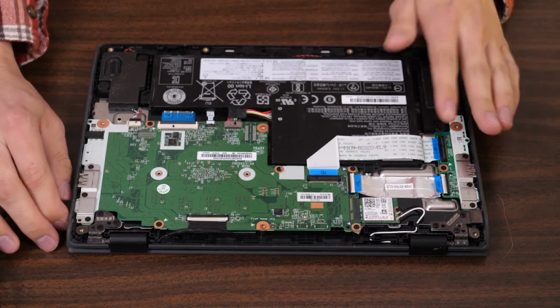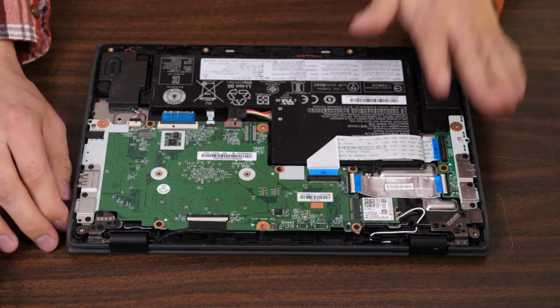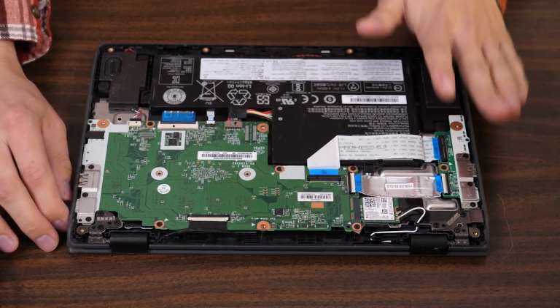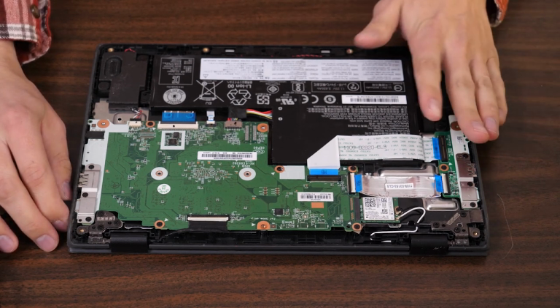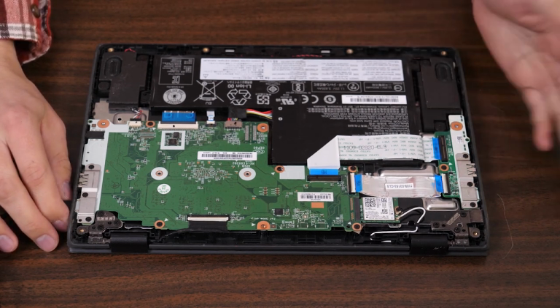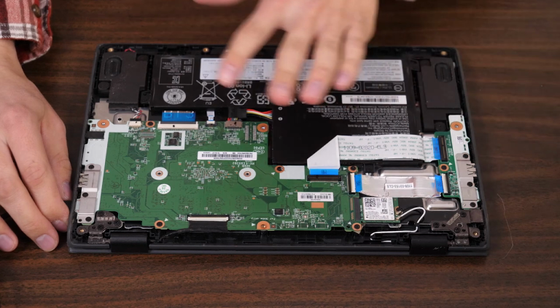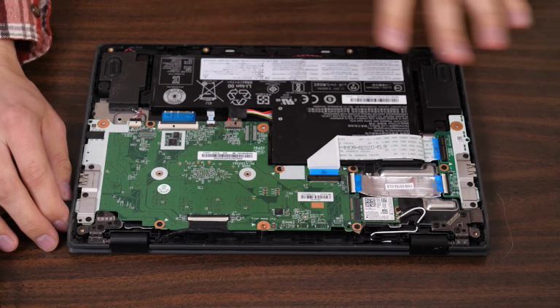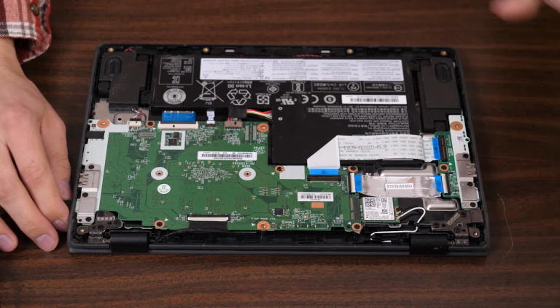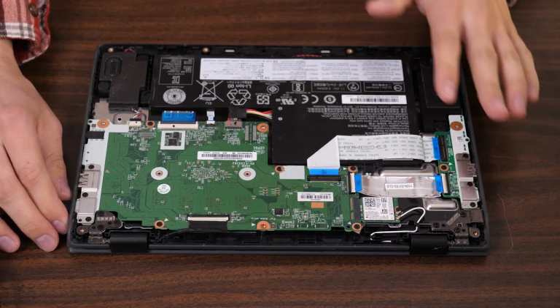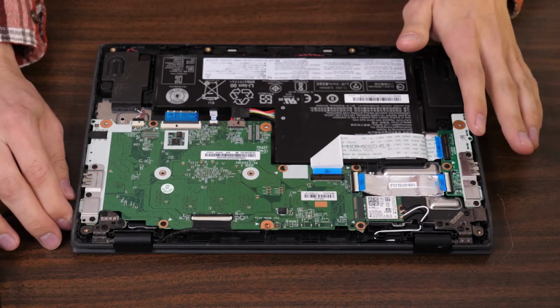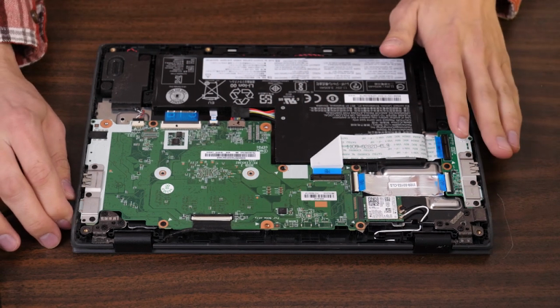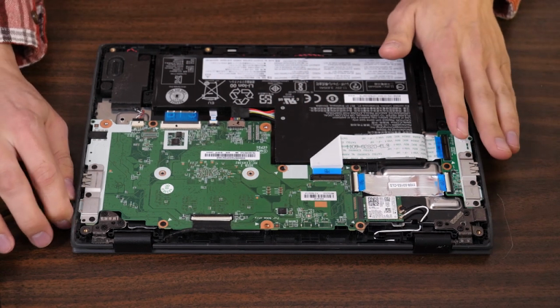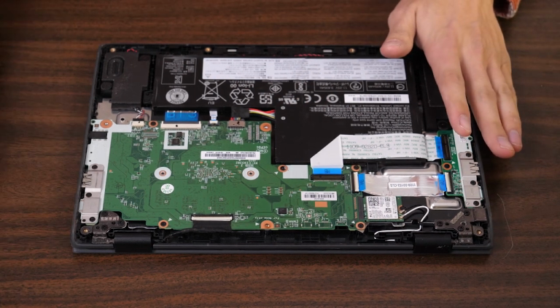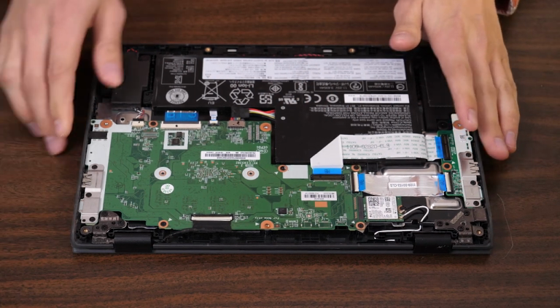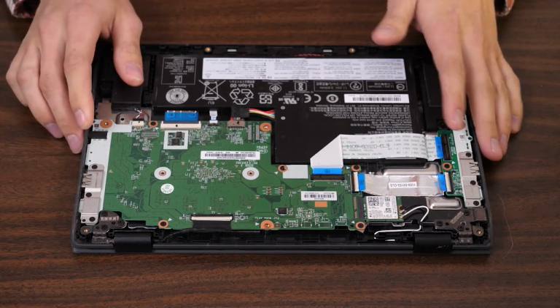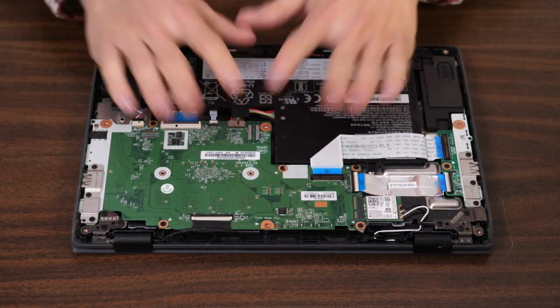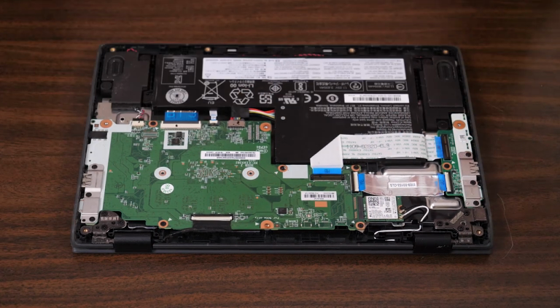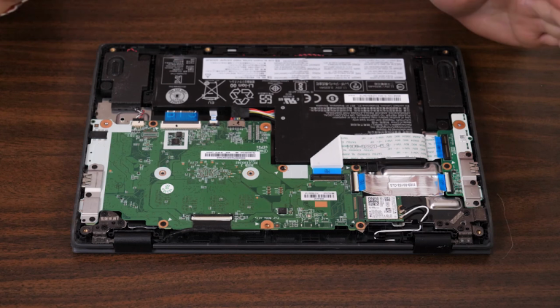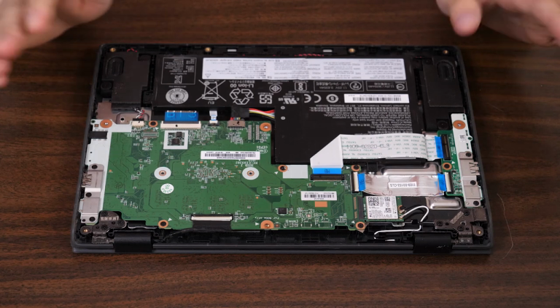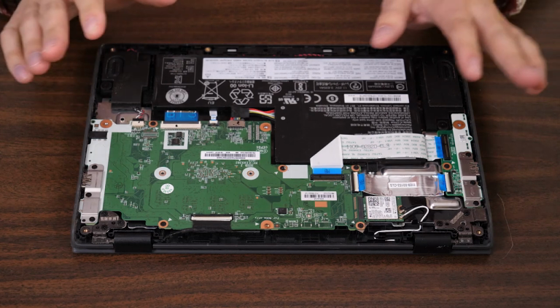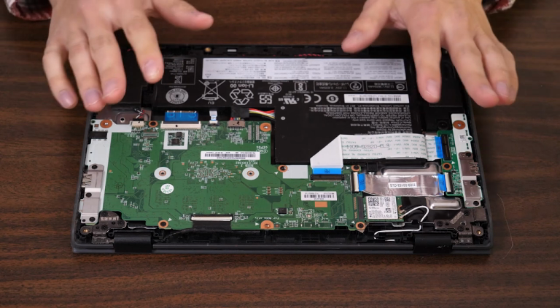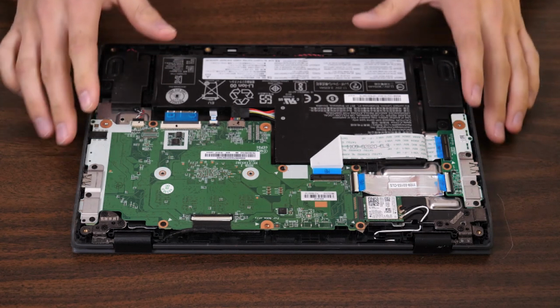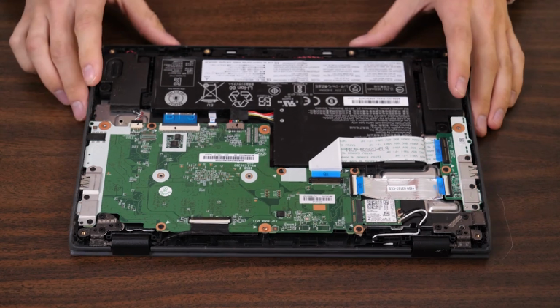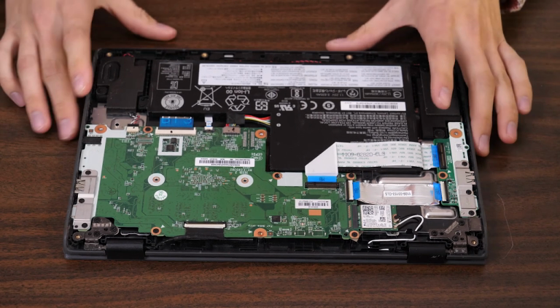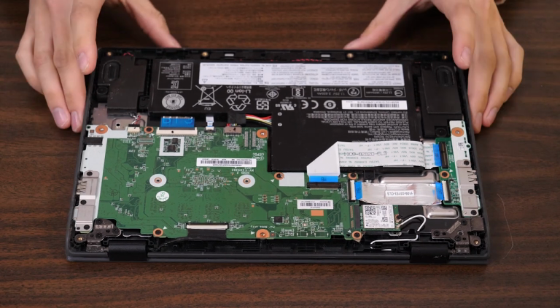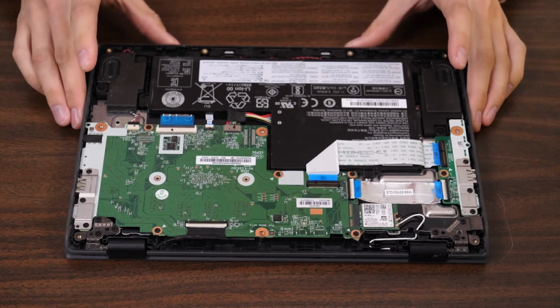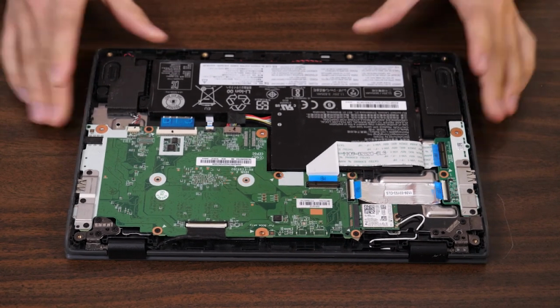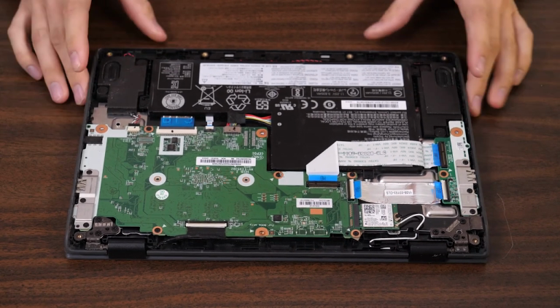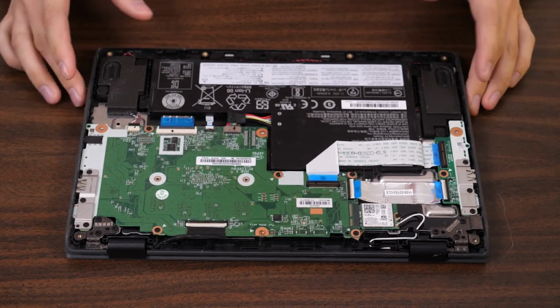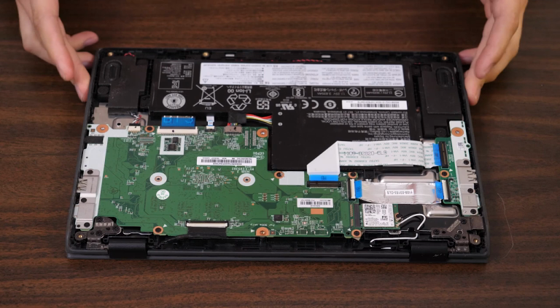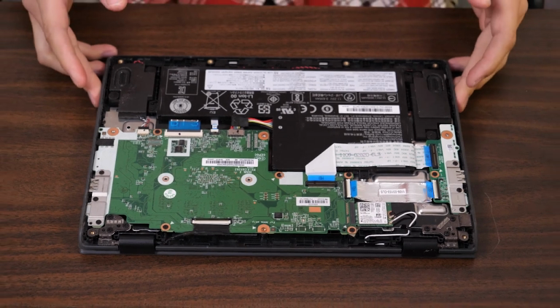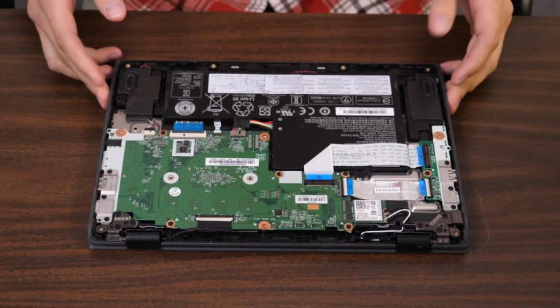However, it's very likely that there could be a short somewhere else in the system. So the next thing to do is completely remove the motherboard, and from there we will test it. I'm going to remove this motherboard now and we'll pick back up once I have it out.